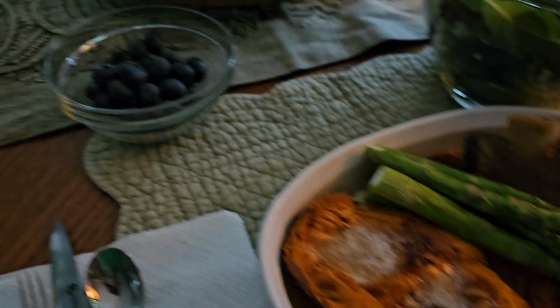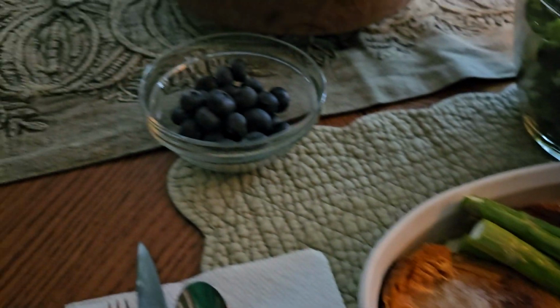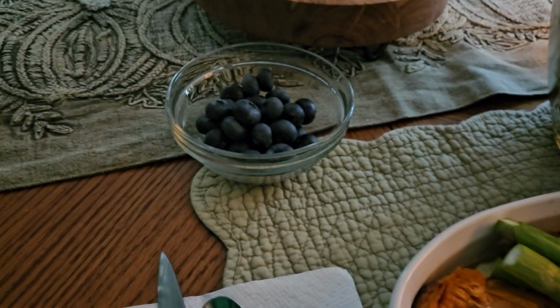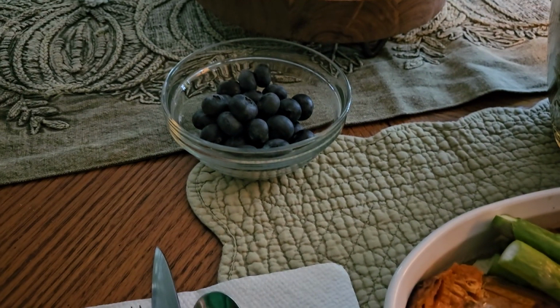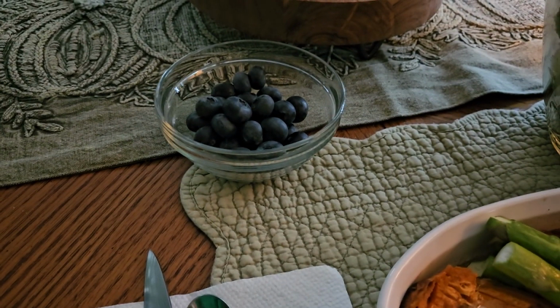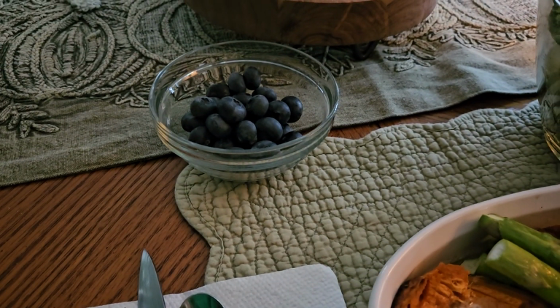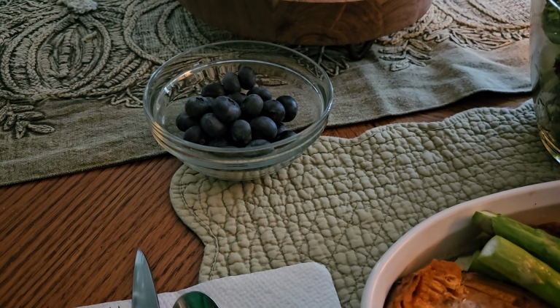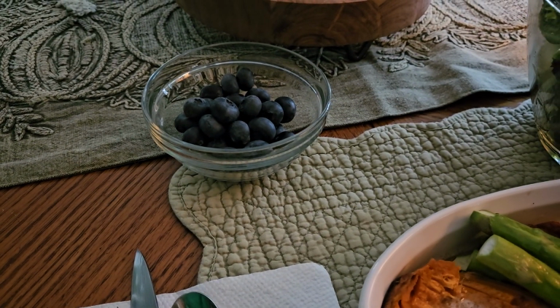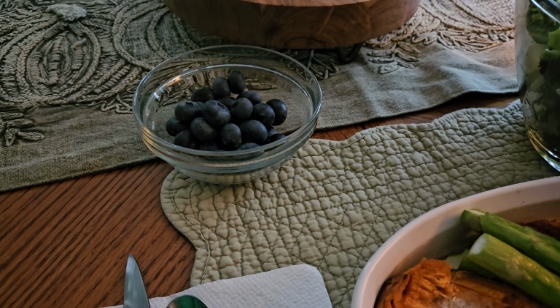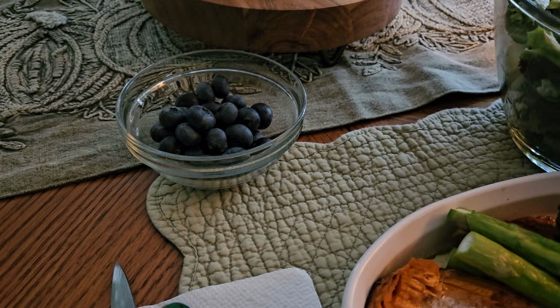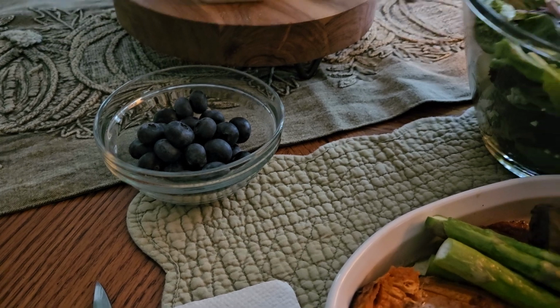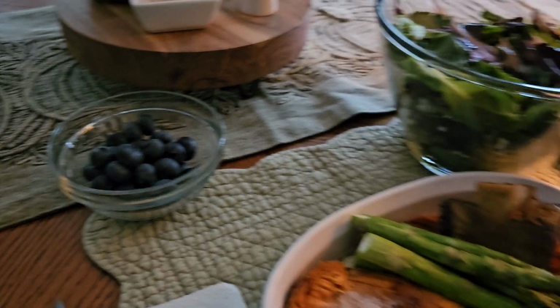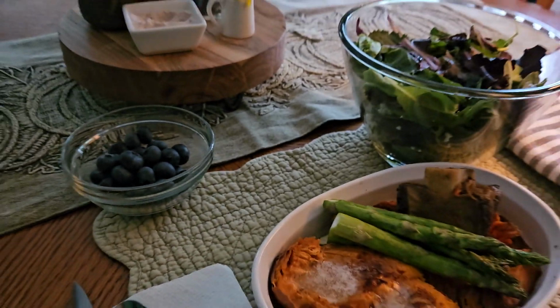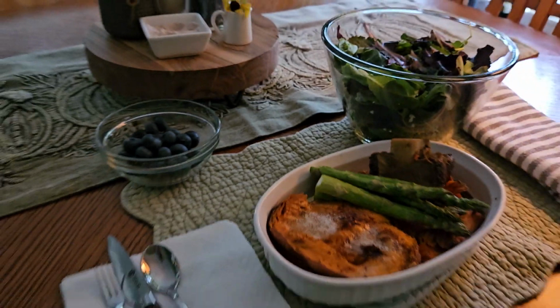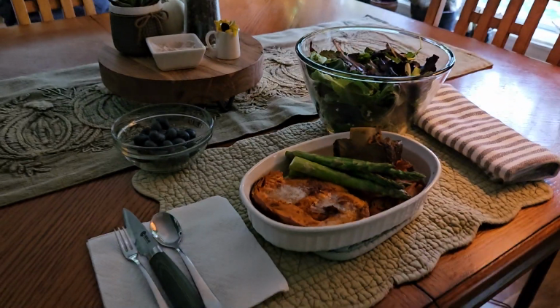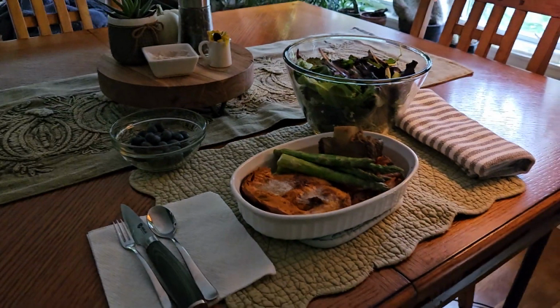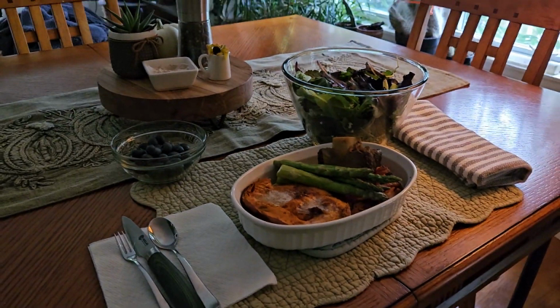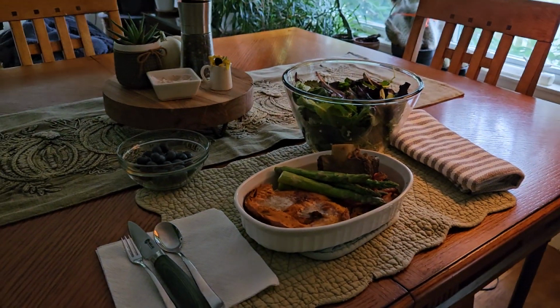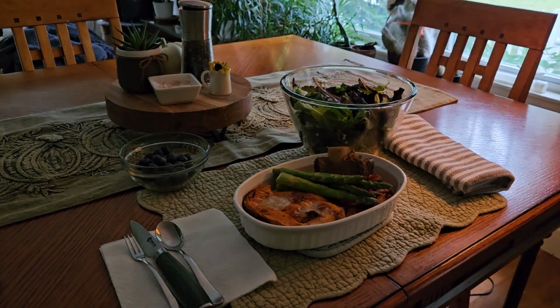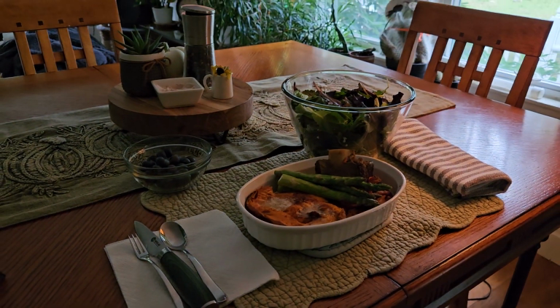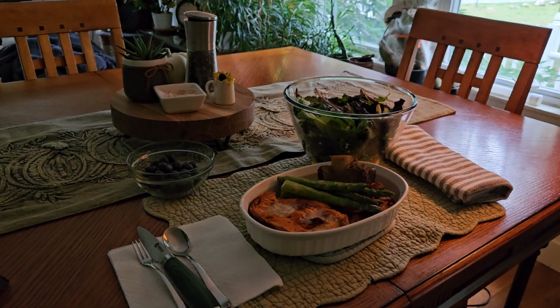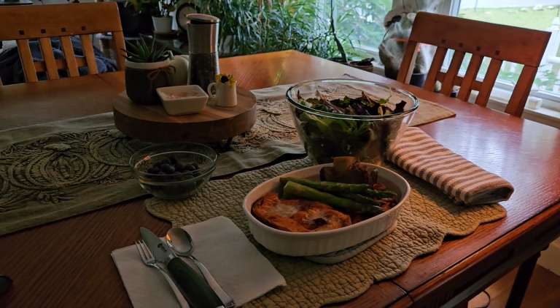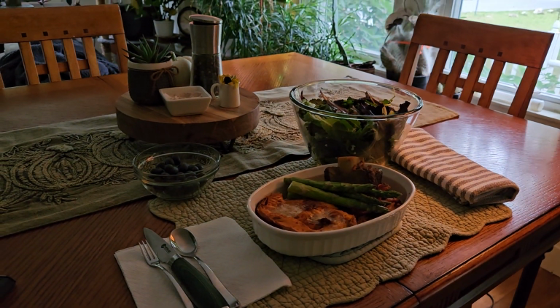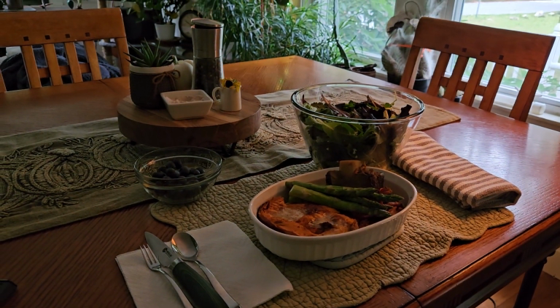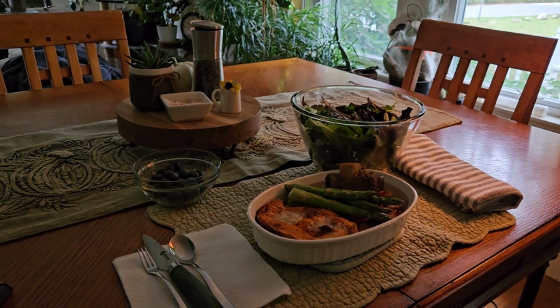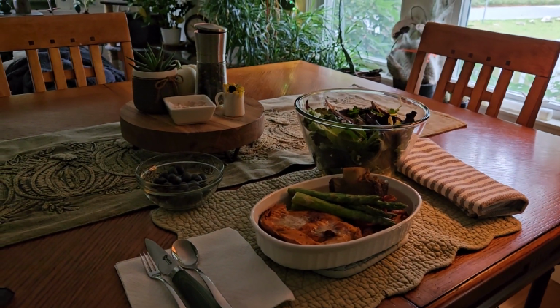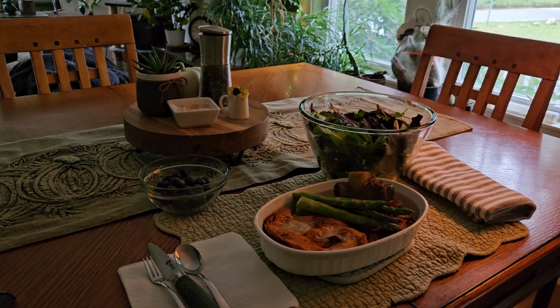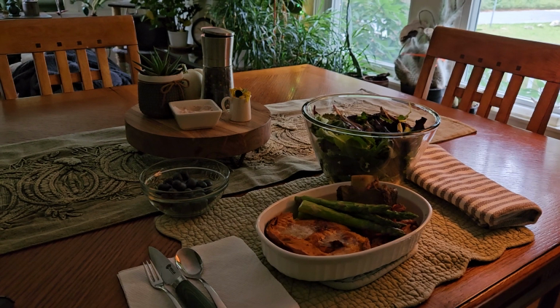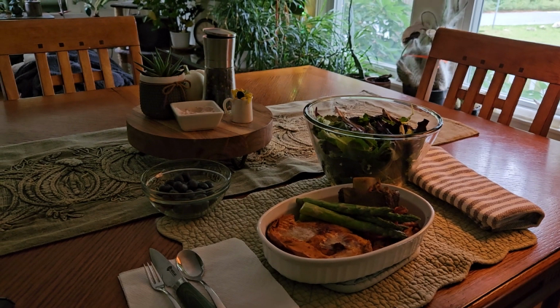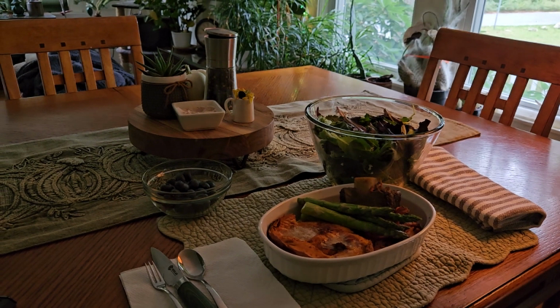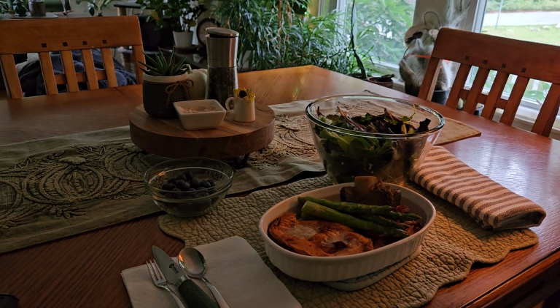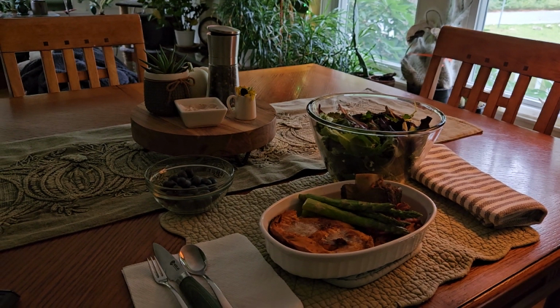And for dessert, I am having a bowl of blueberries. And this is my OMAD for the day. Thanks so much for watching. I'll see you the next time. Bye-bye for now.